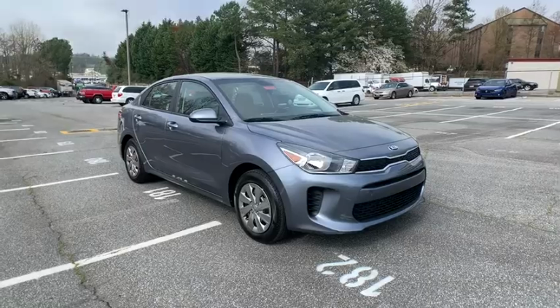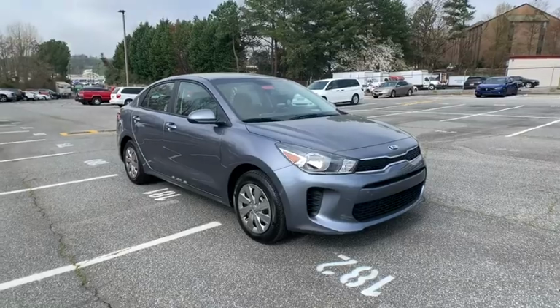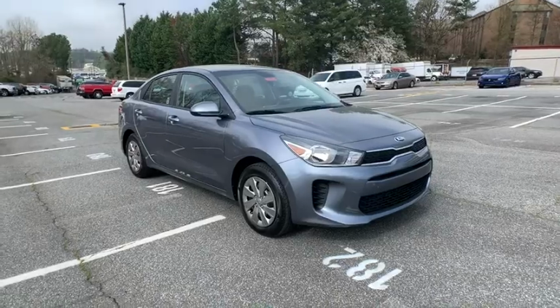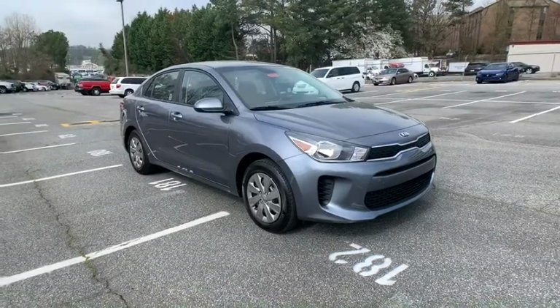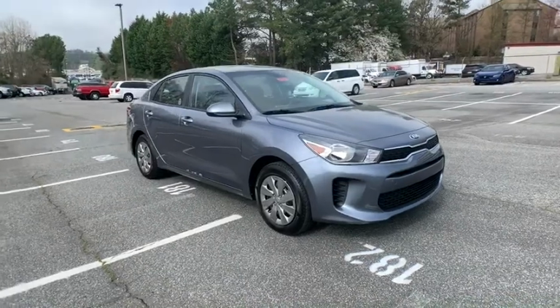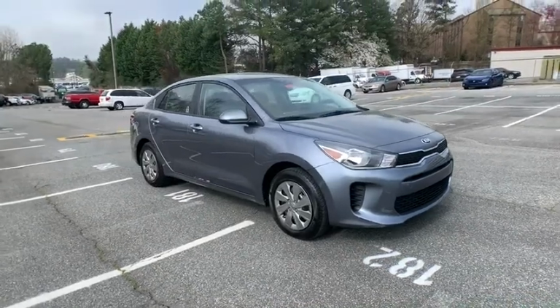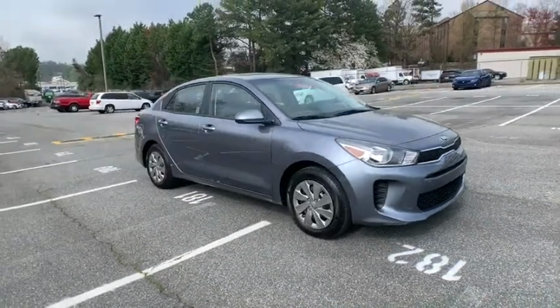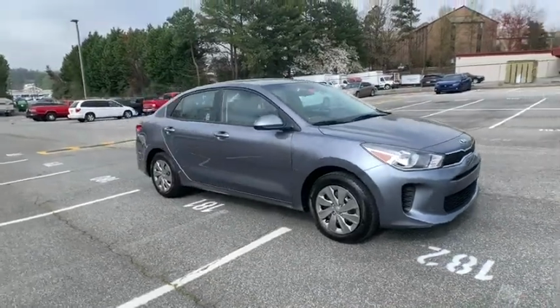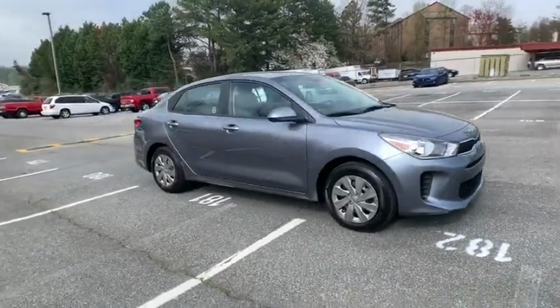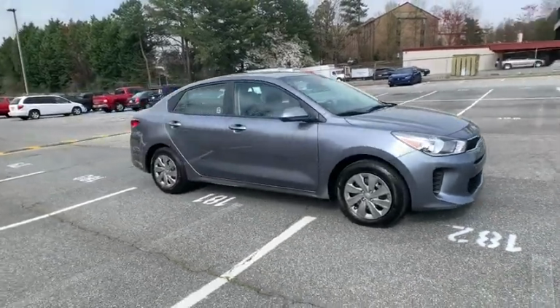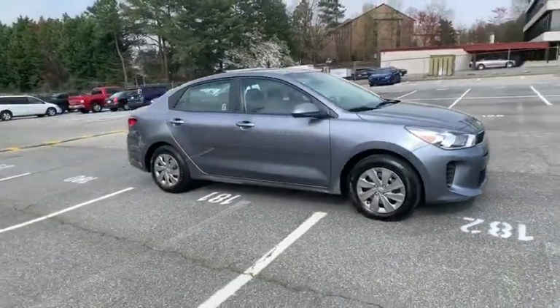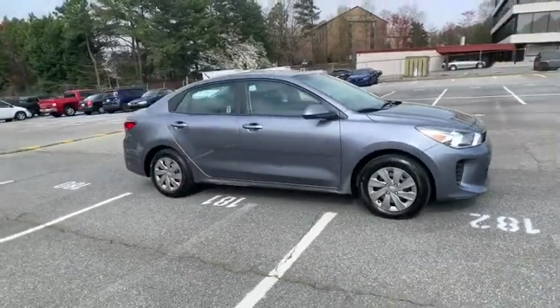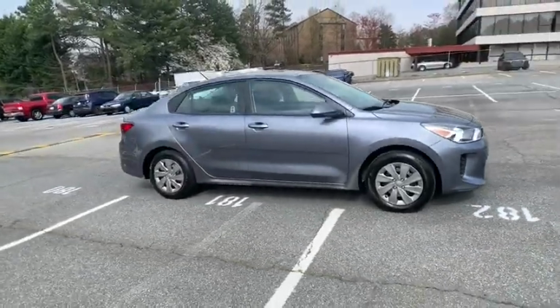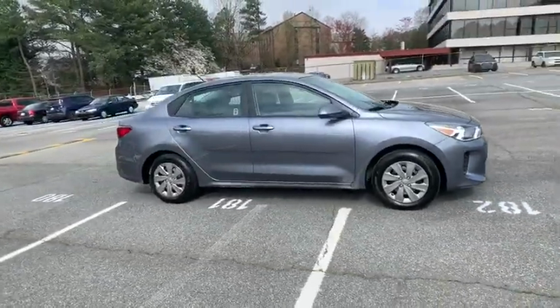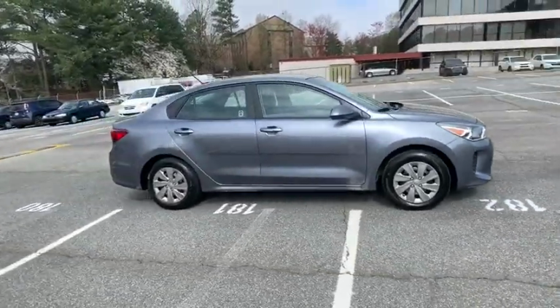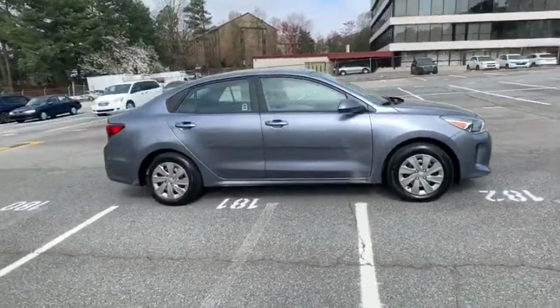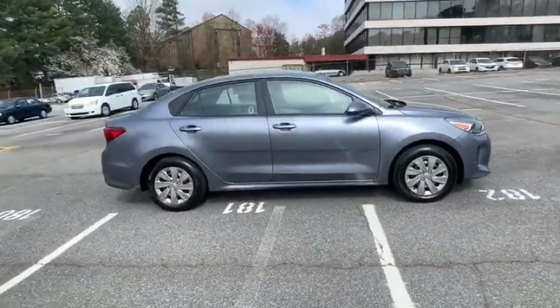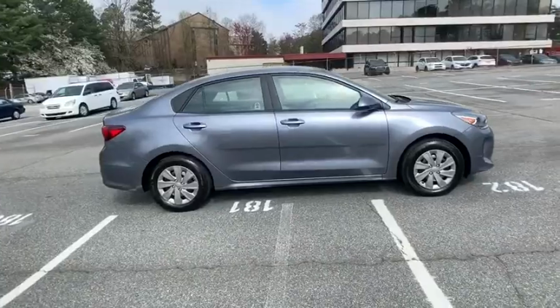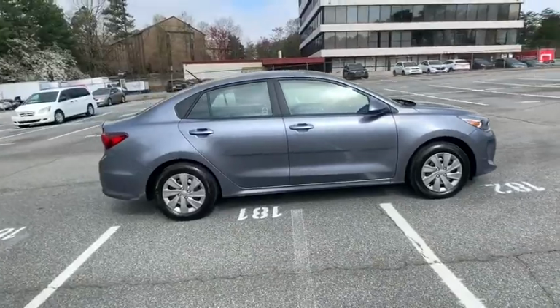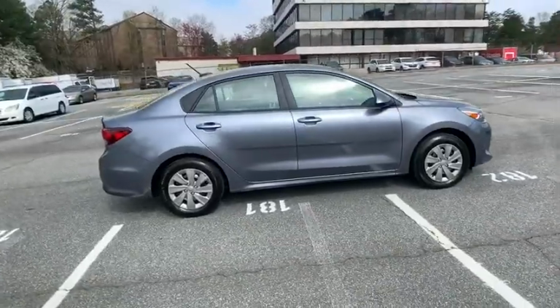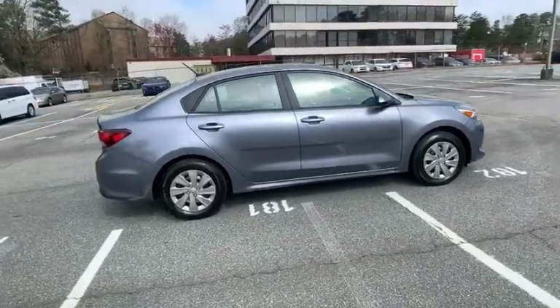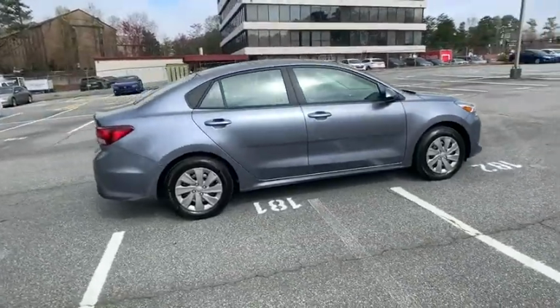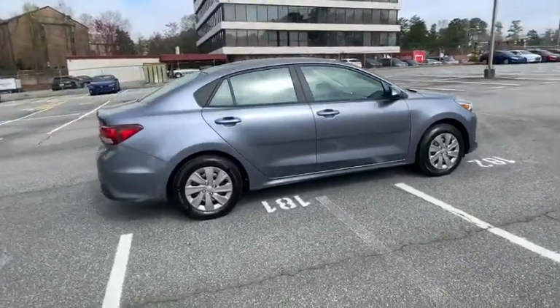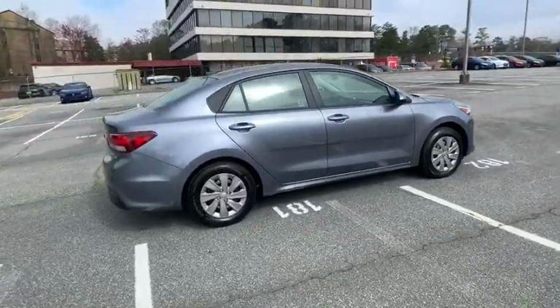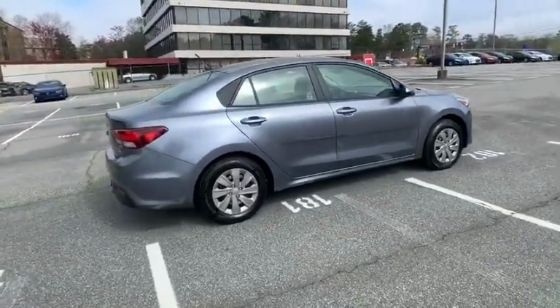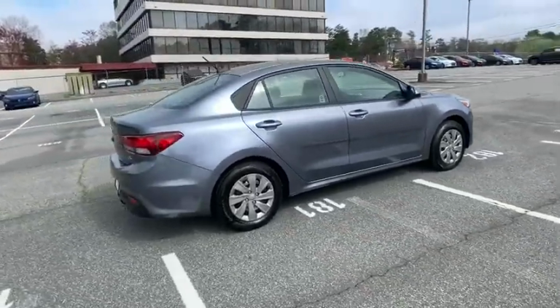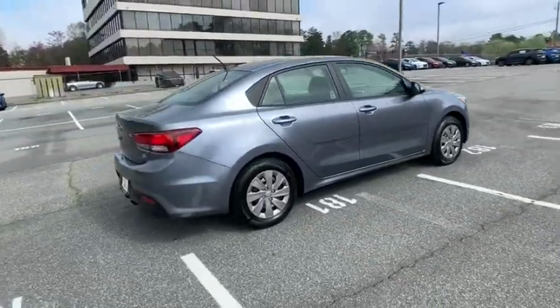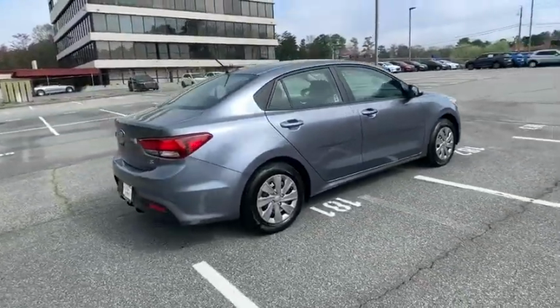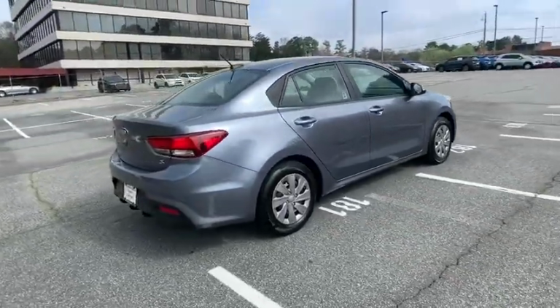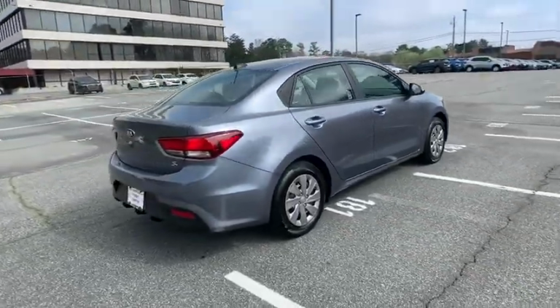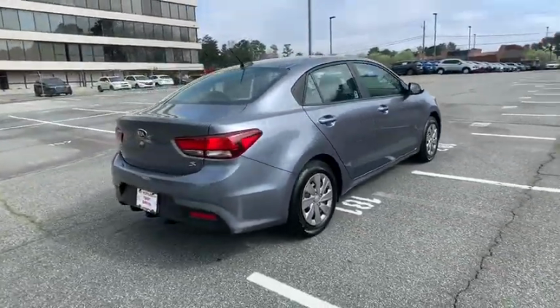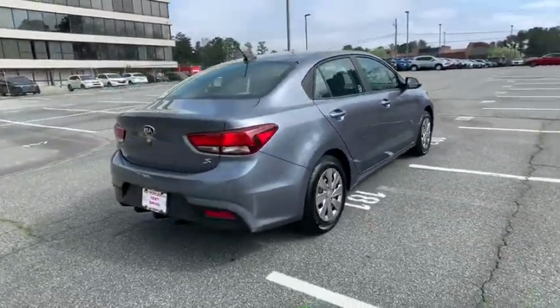Come test drive the 2020 Kia Rio. The Rio delivers sprightly performance, great fuel economy, and agile handling, all in a stylish package.